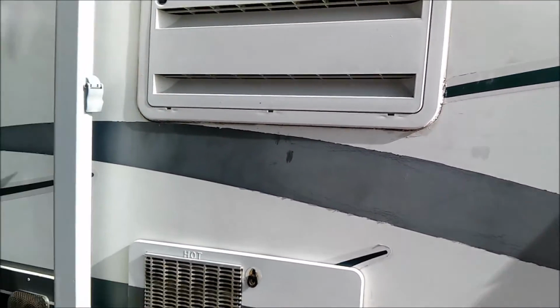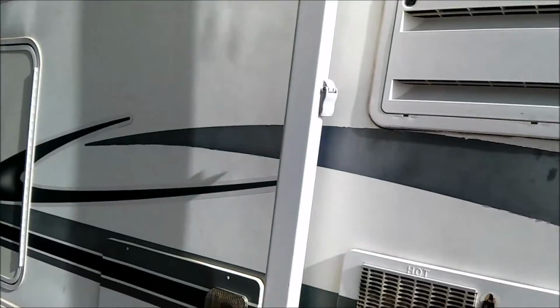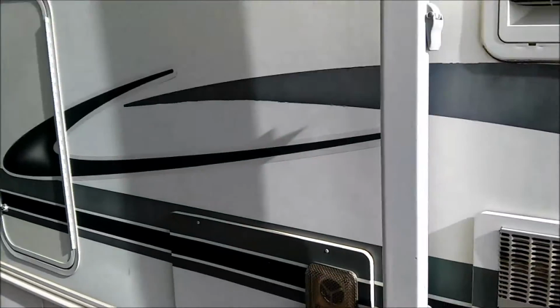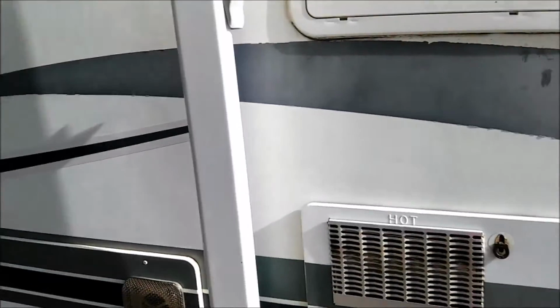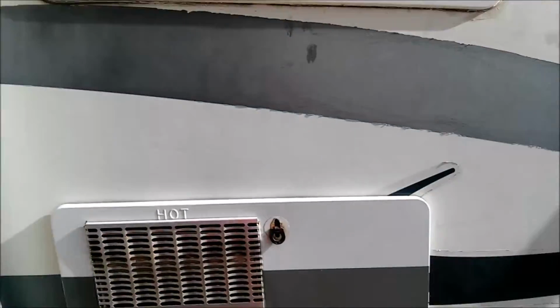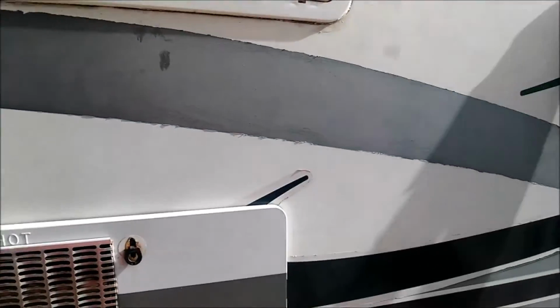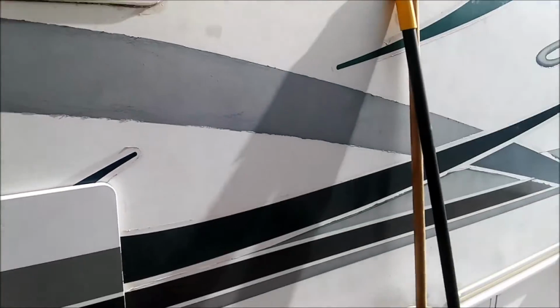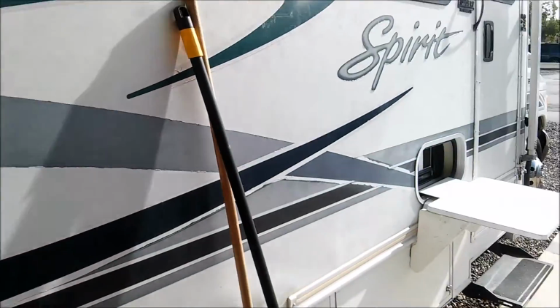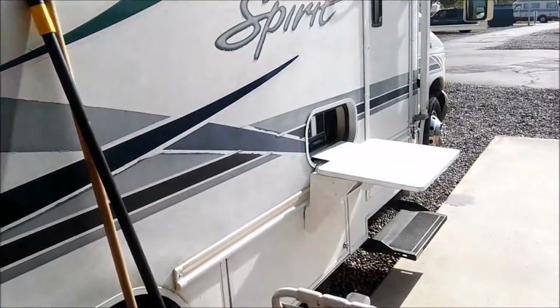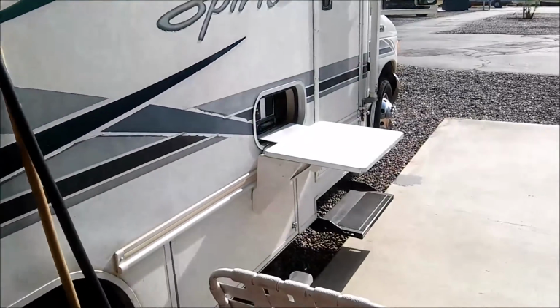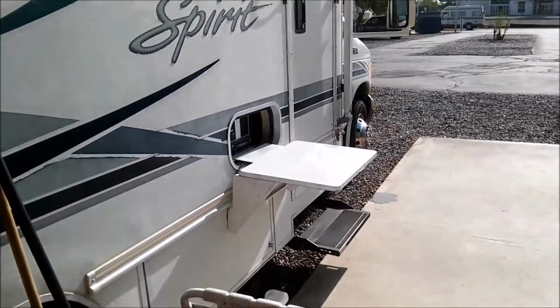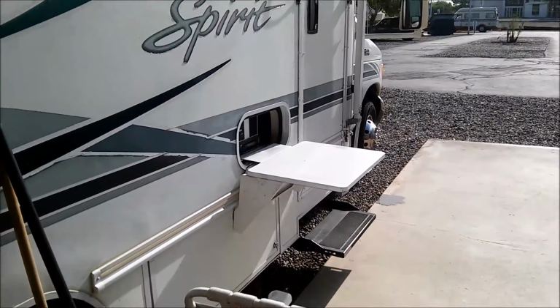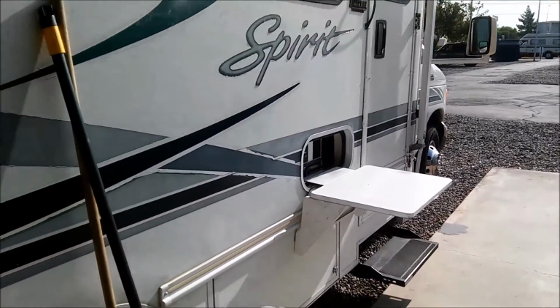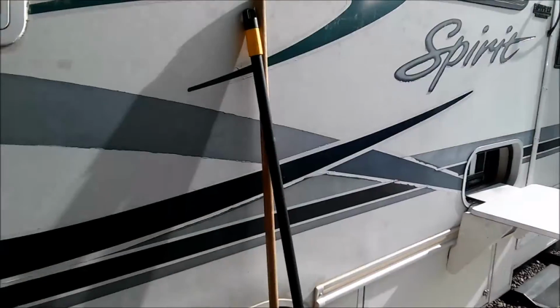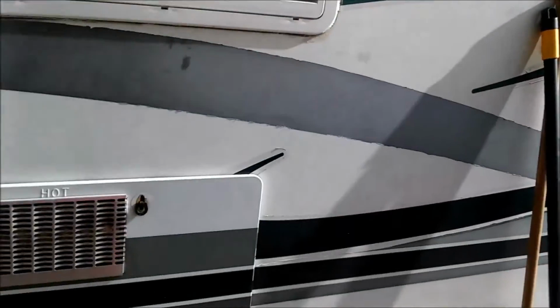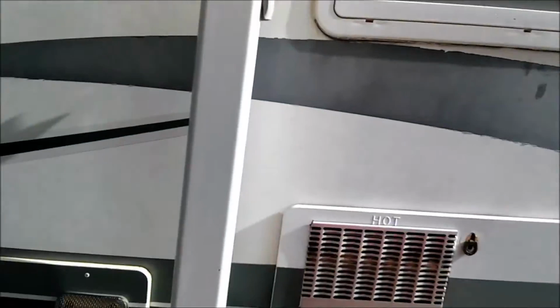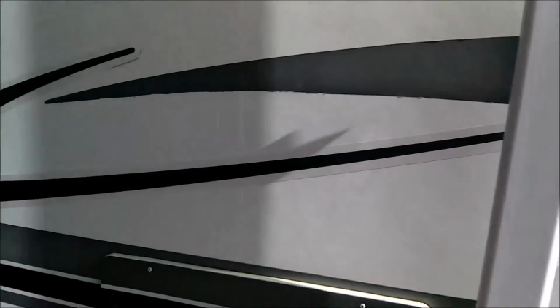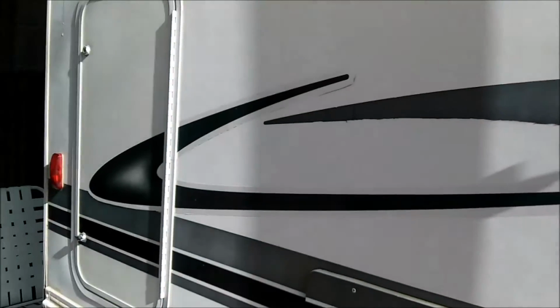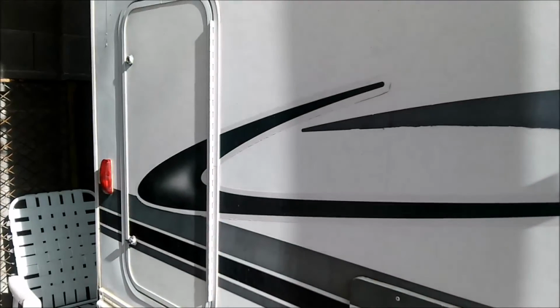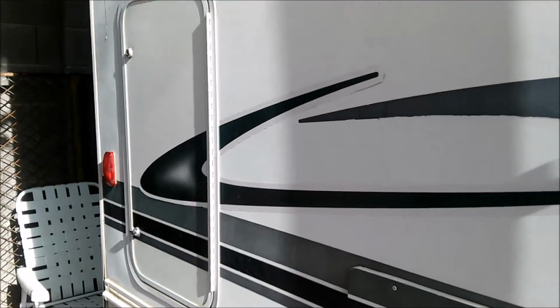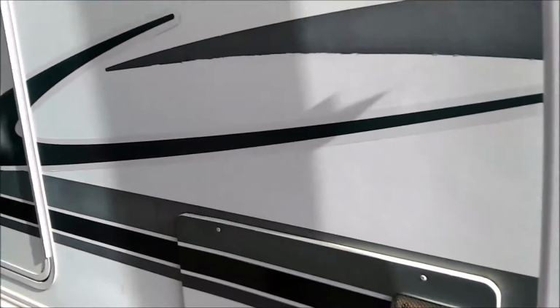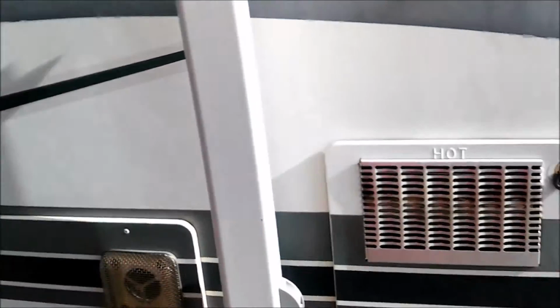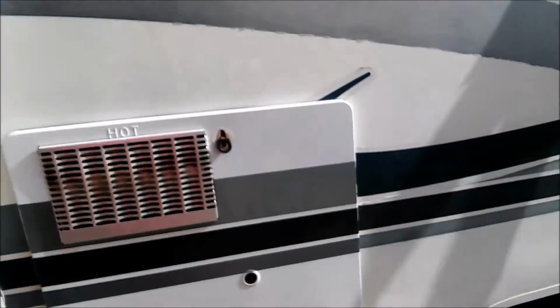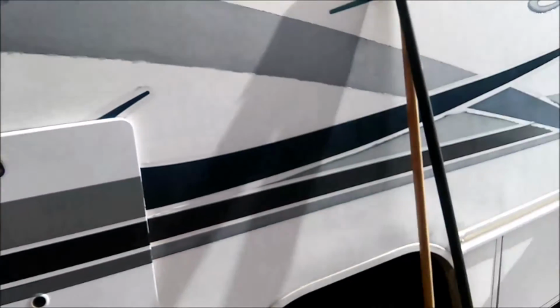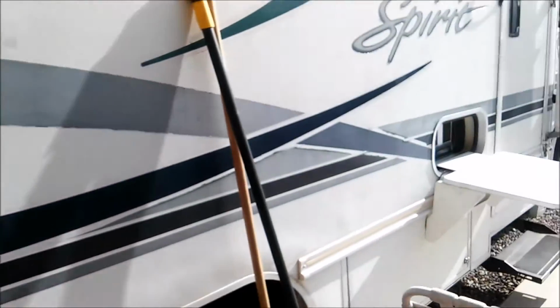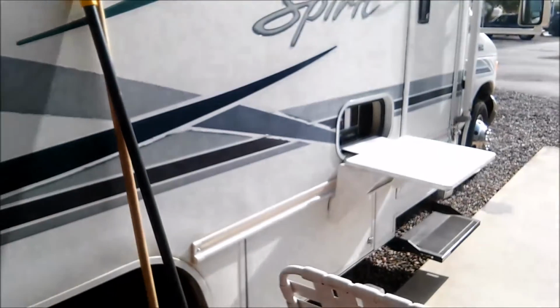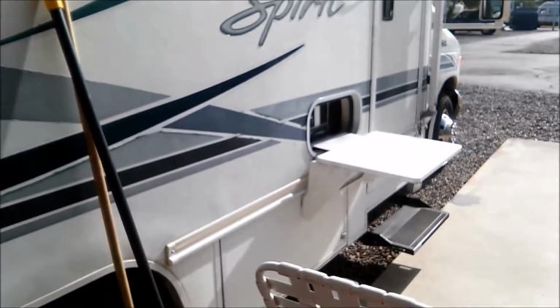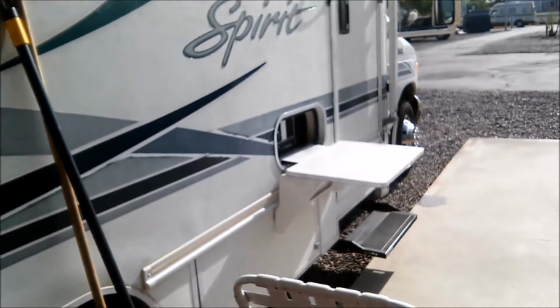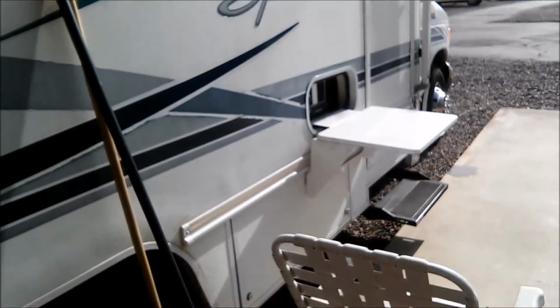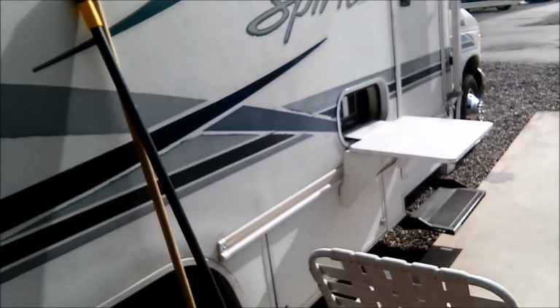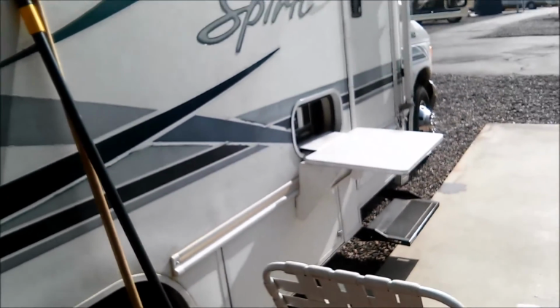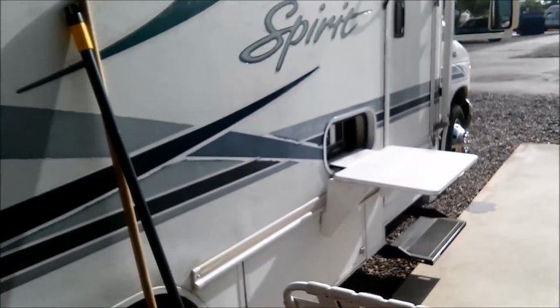See that shelf right there? Every morning I come out and have my coffee and toast and set it on that shelf. My wife joins me and we just enjoy ourselves immensely.